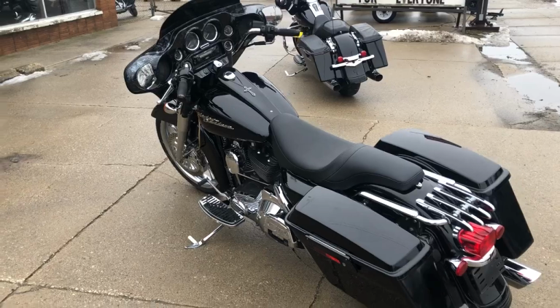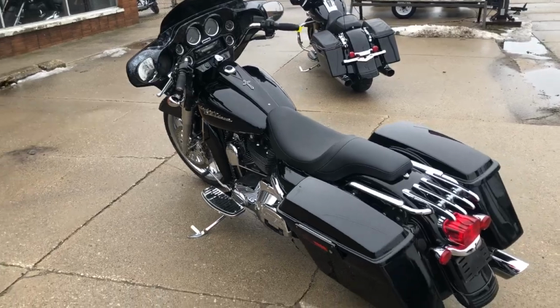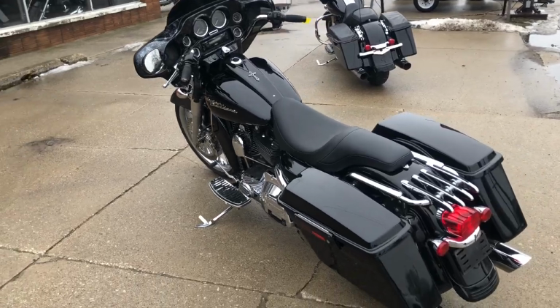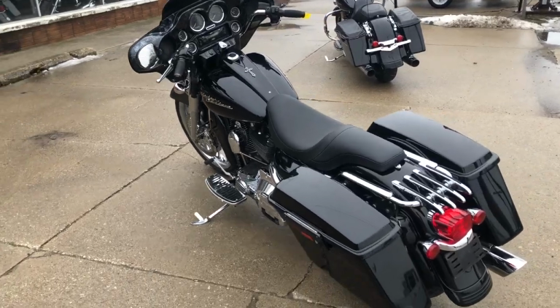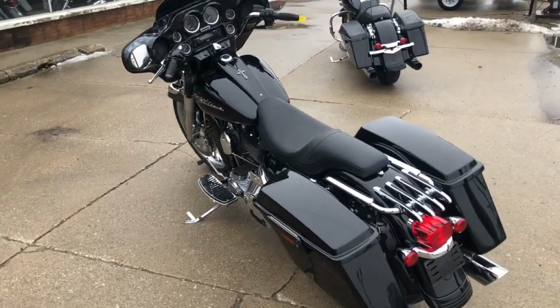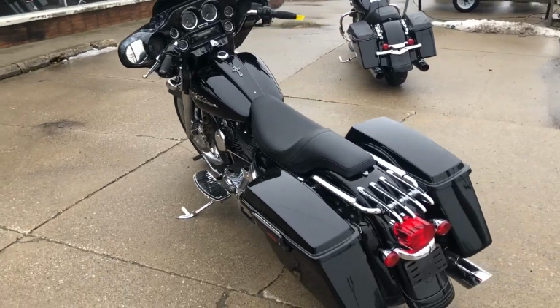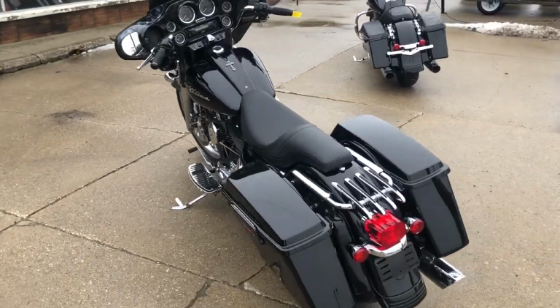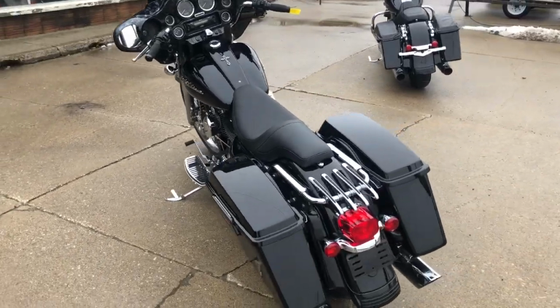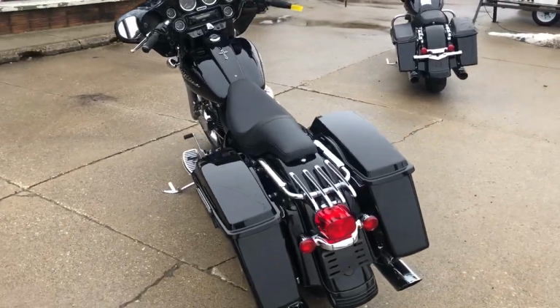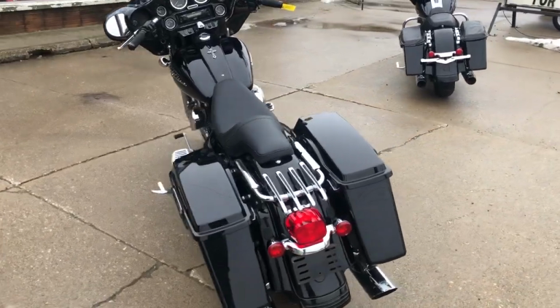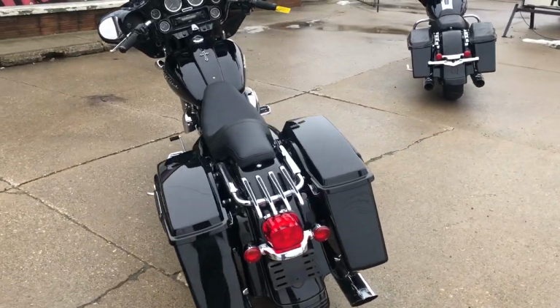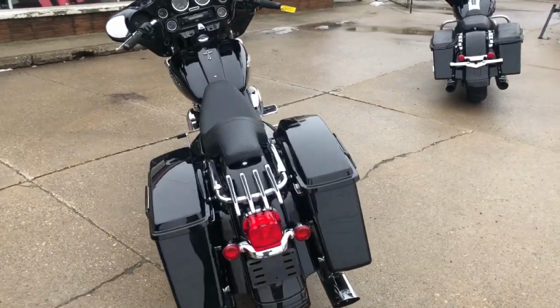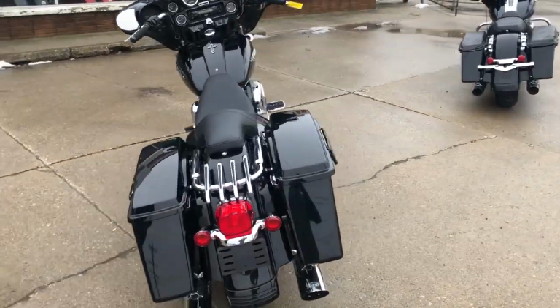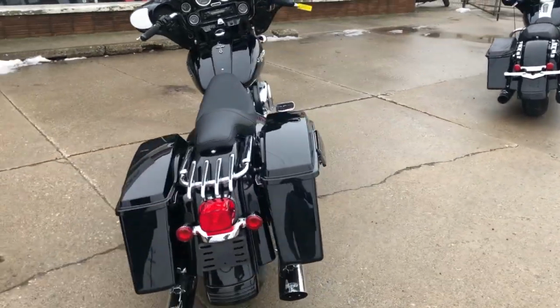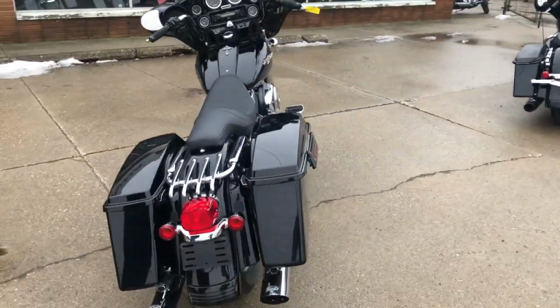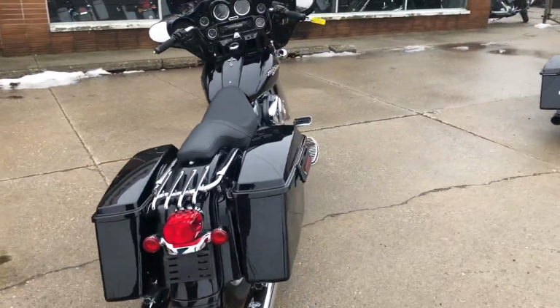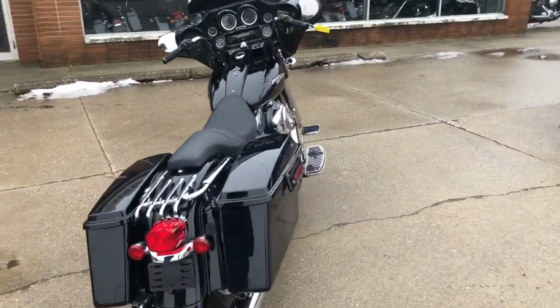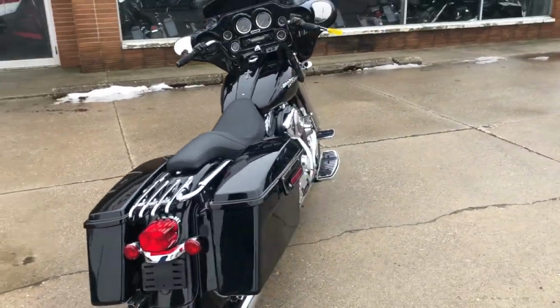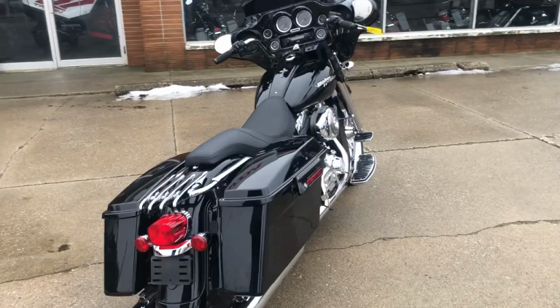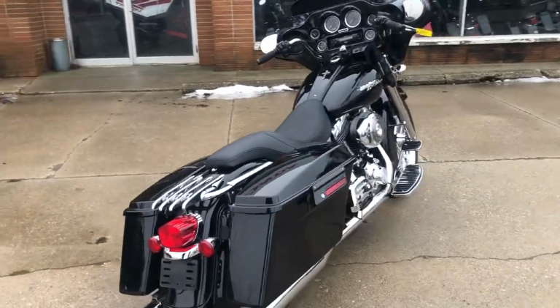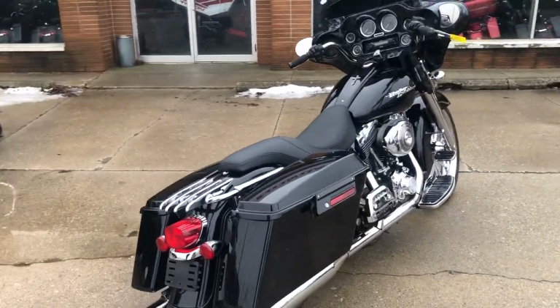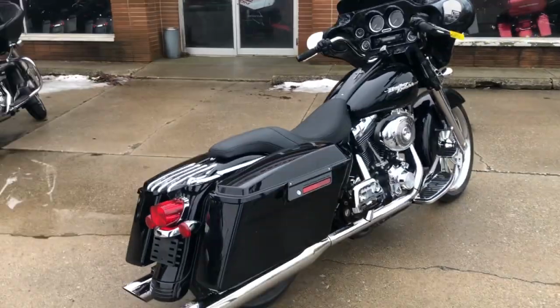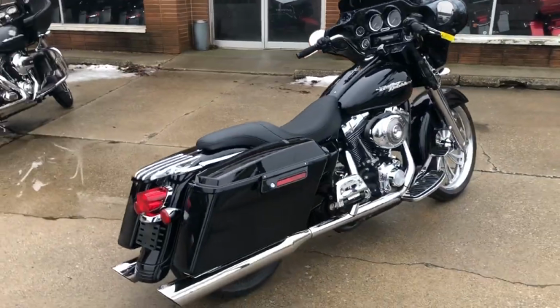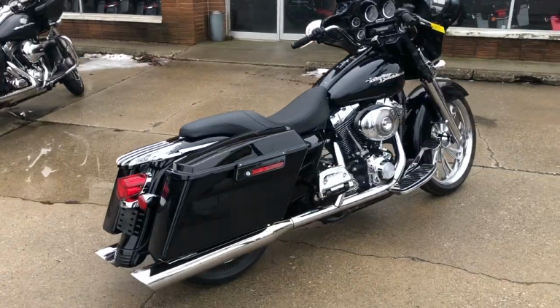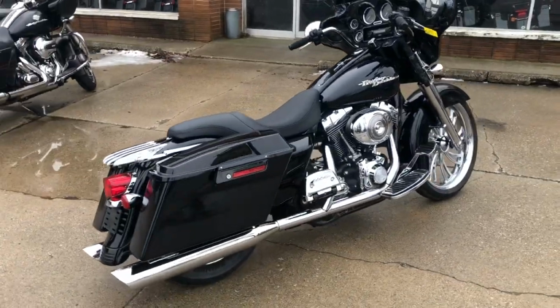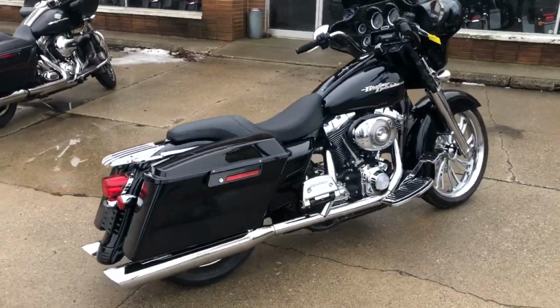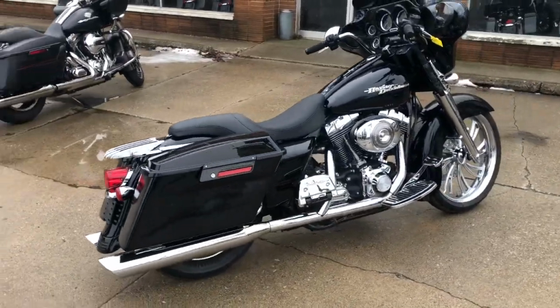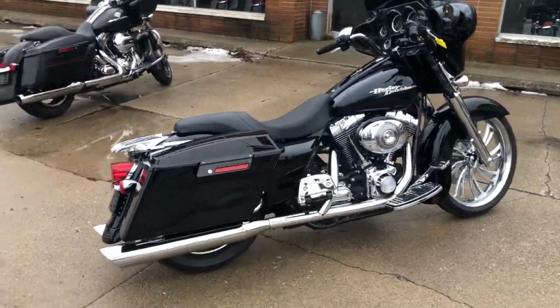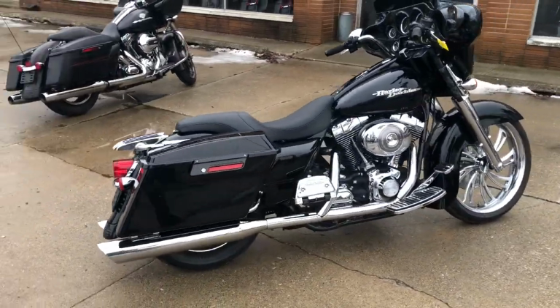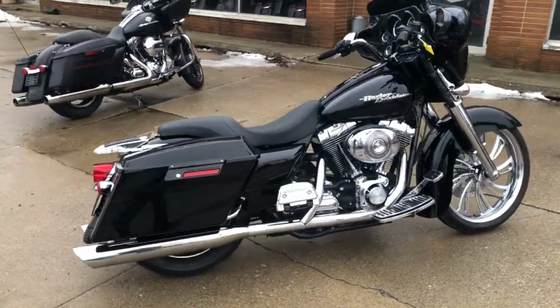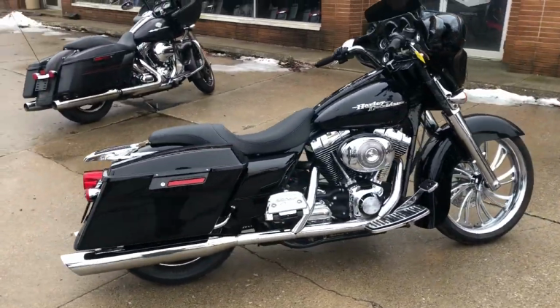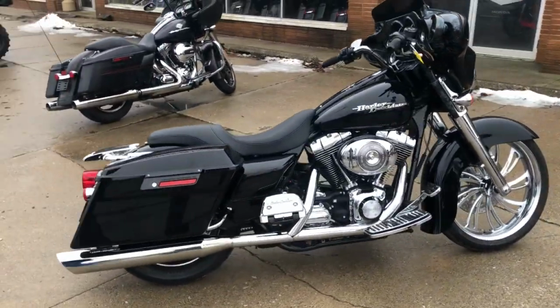Hey guys, ApprovalPowerSports.com here. Got an awesome looking 2006 Street Glide with over $4,000 in extras. Take a close look at this one.